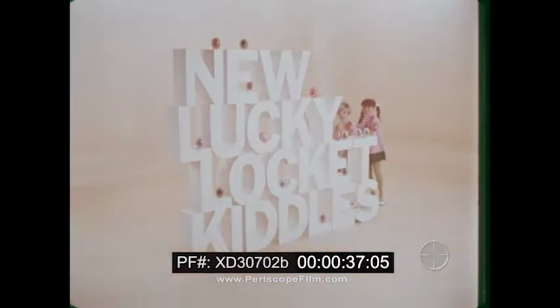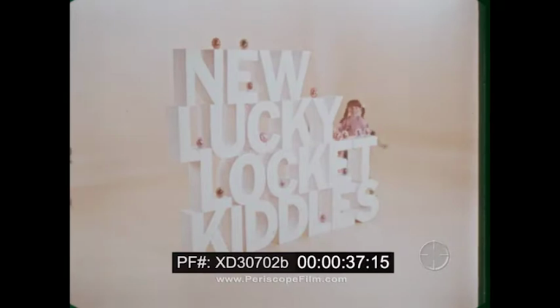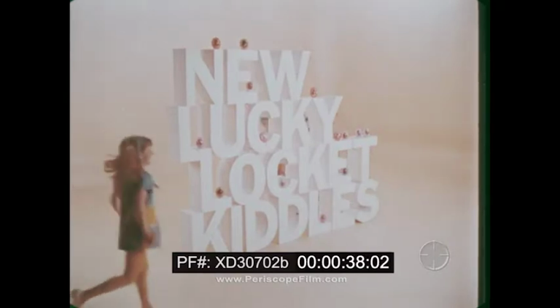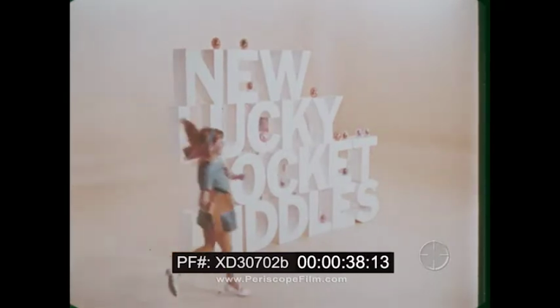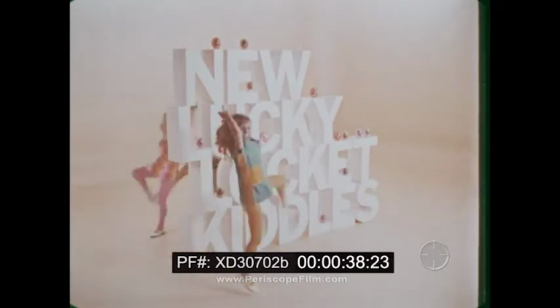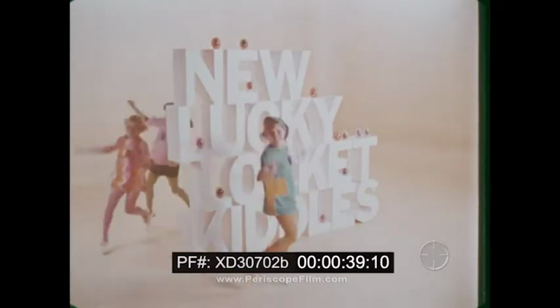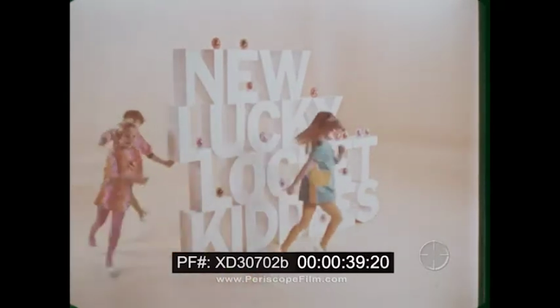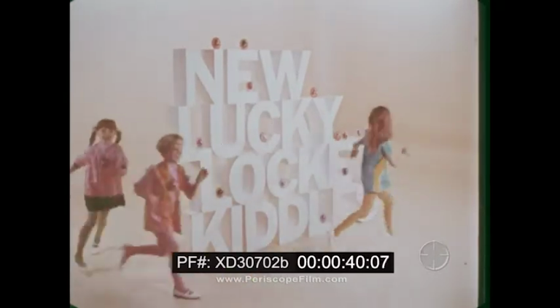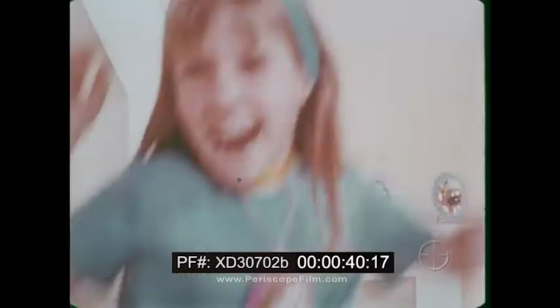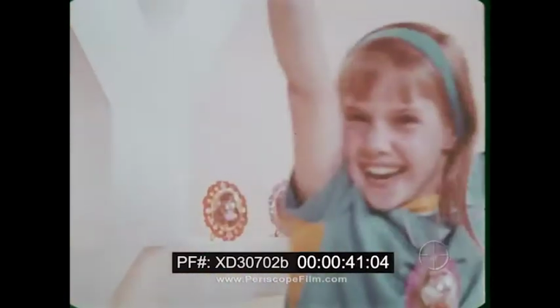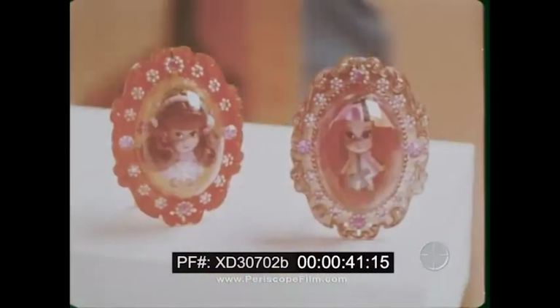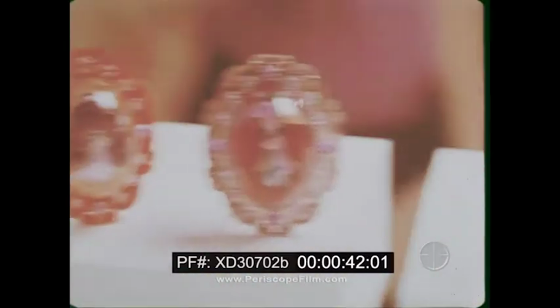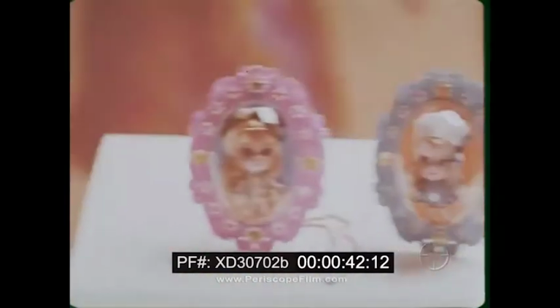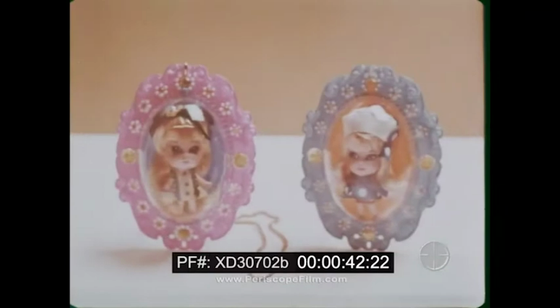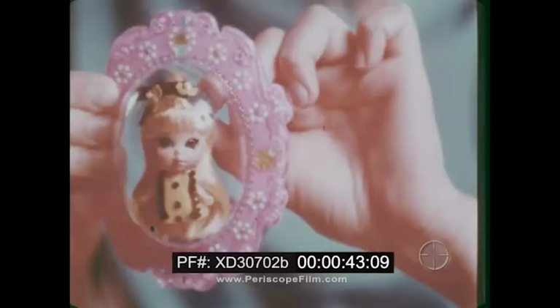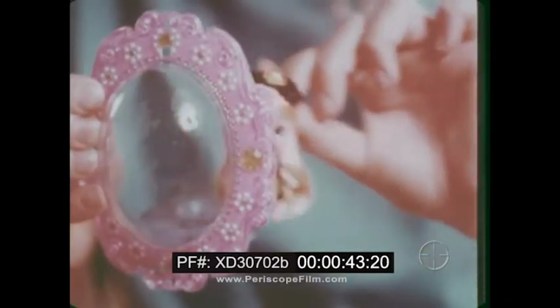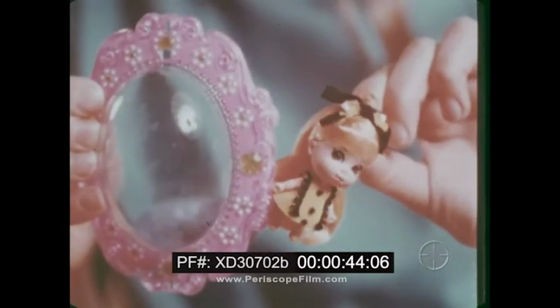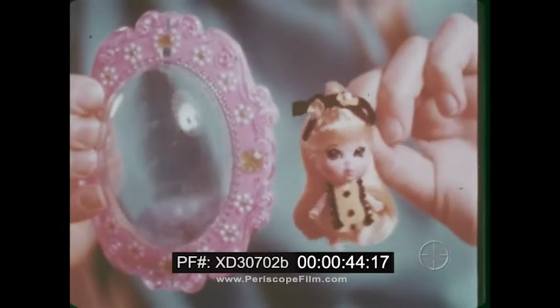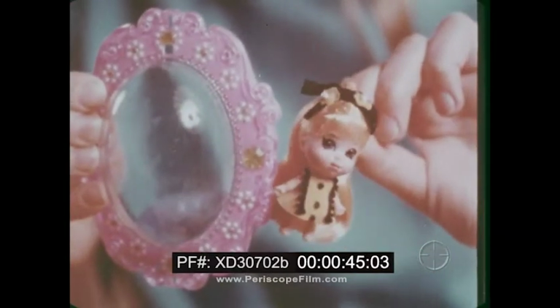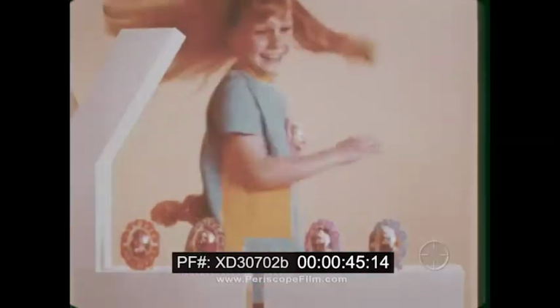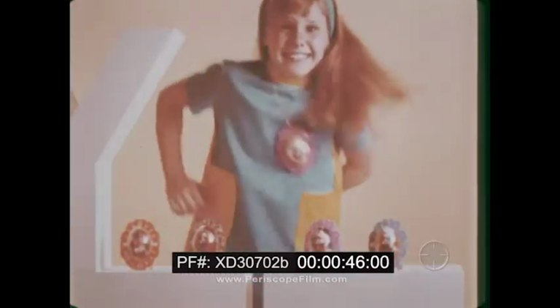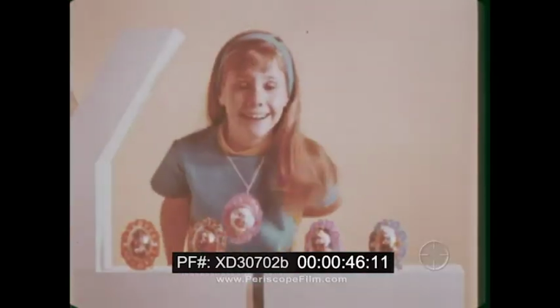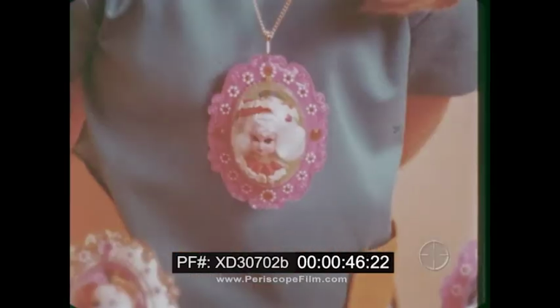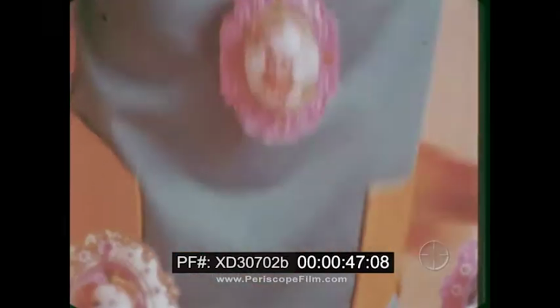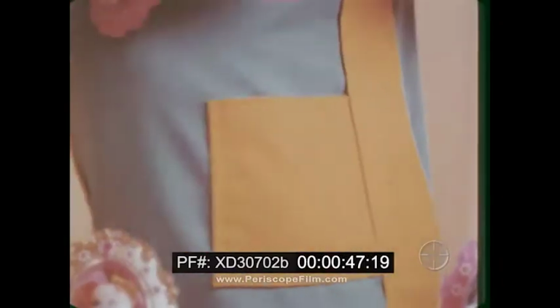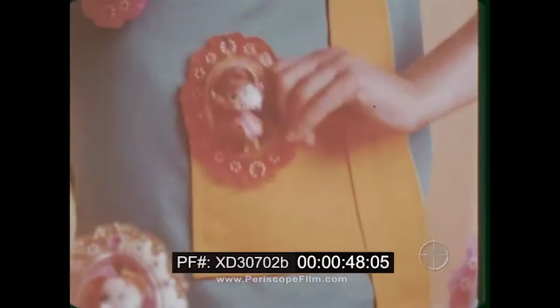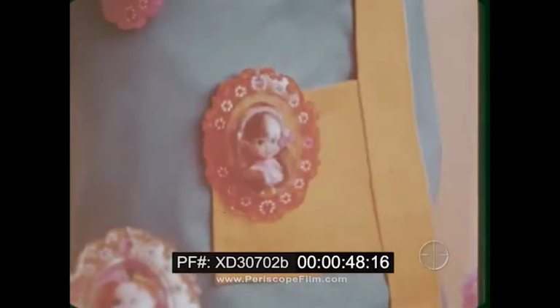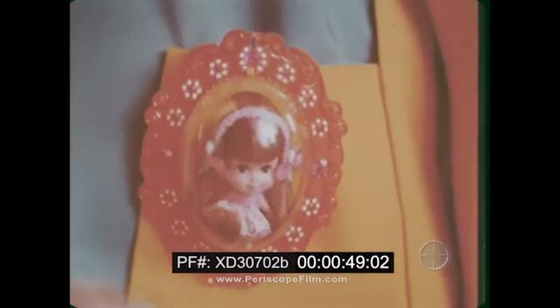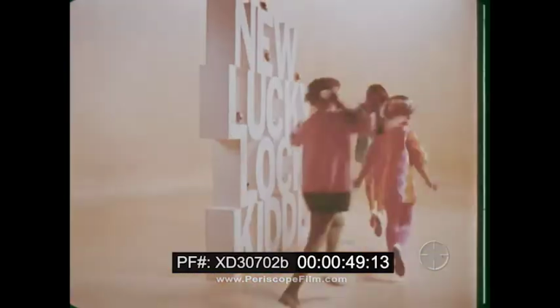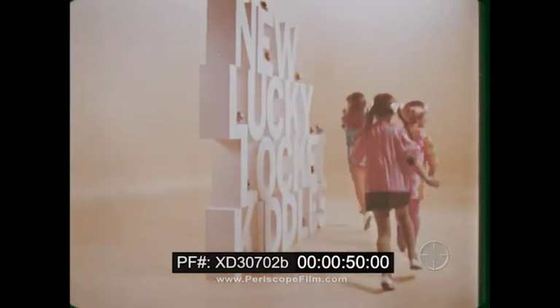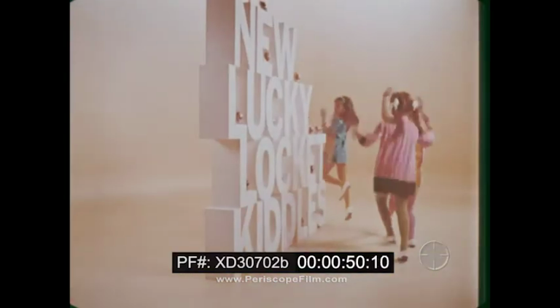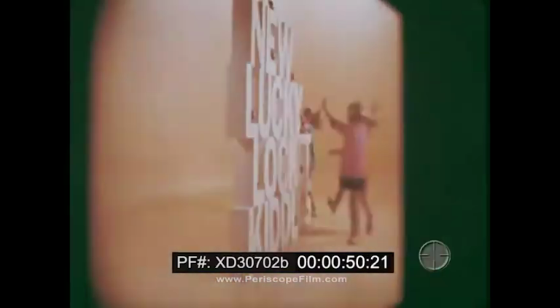New Lucky Locket Kittles! They're orange, gold, pink, and blue. They come with new kittles too. You wear them like a locket or clip them to your pocket — new Lucky Locket Kittles.